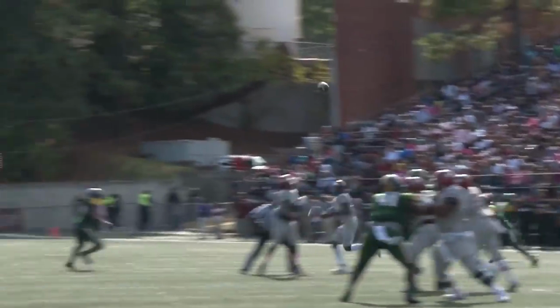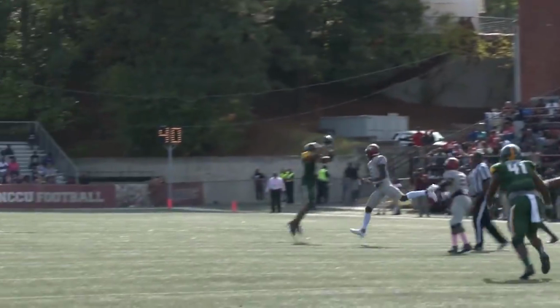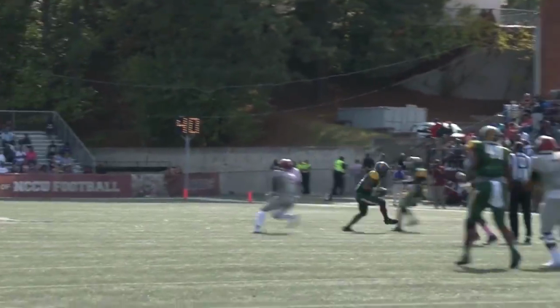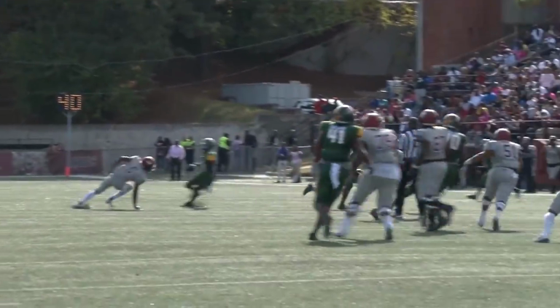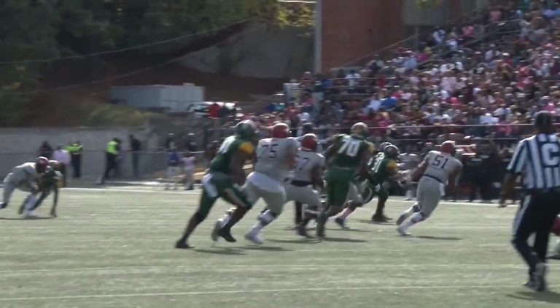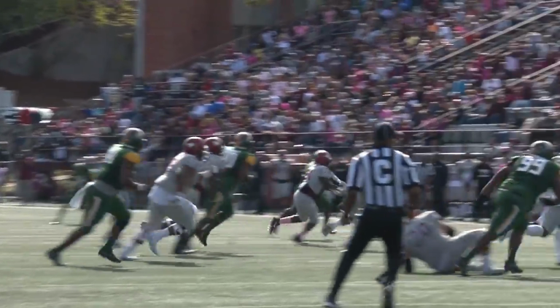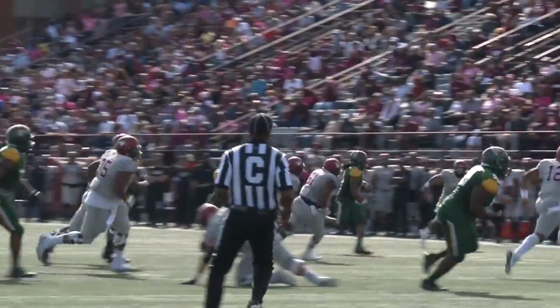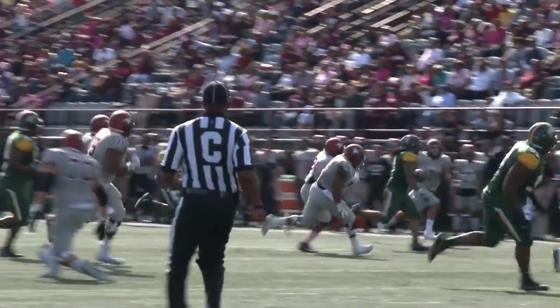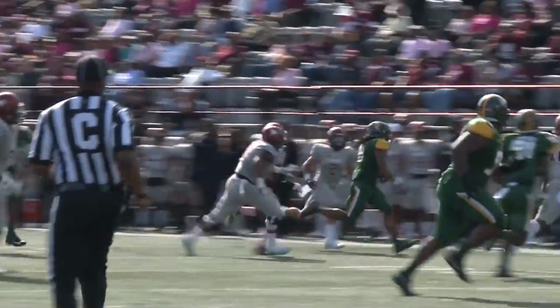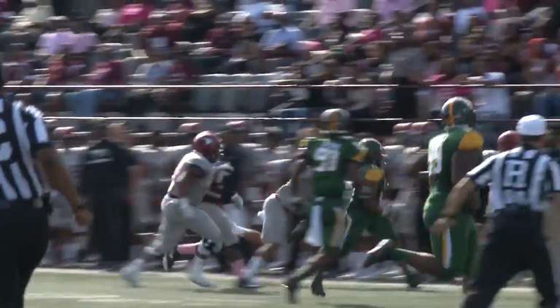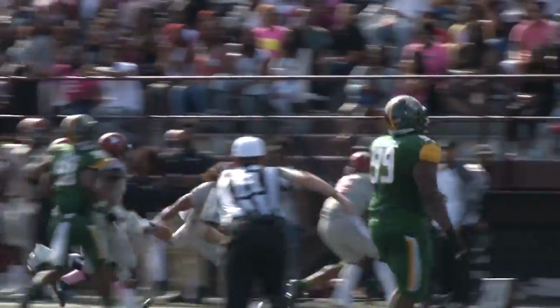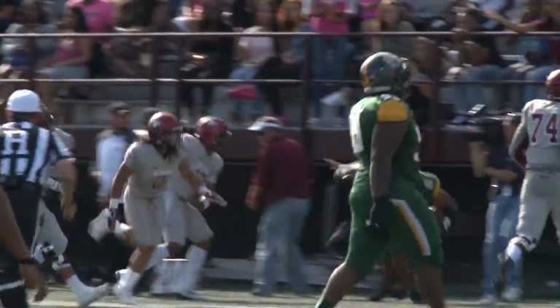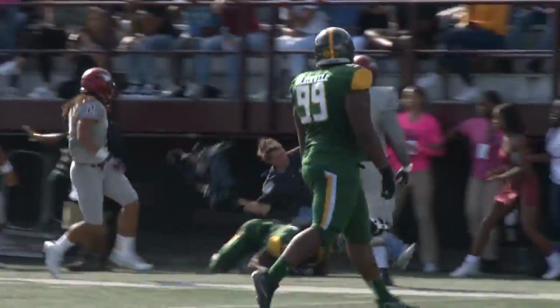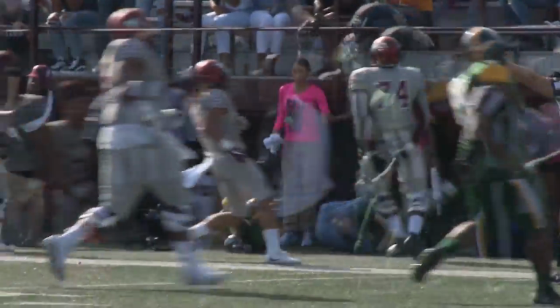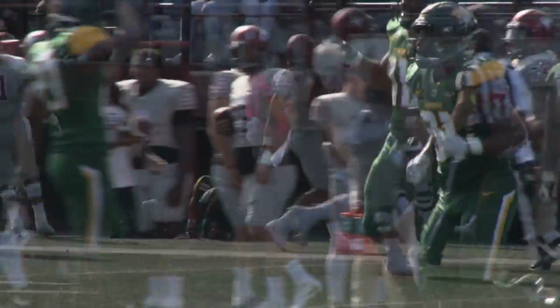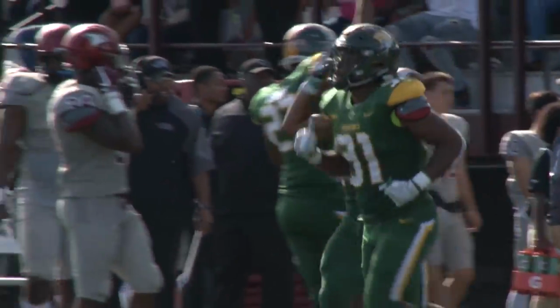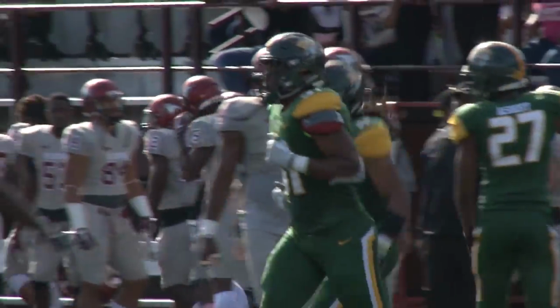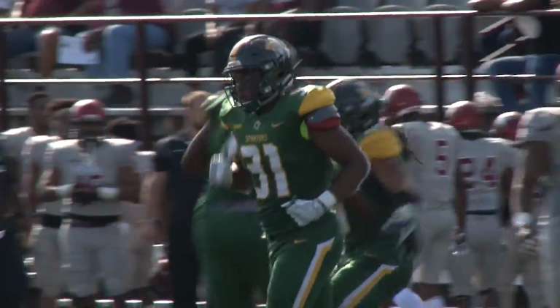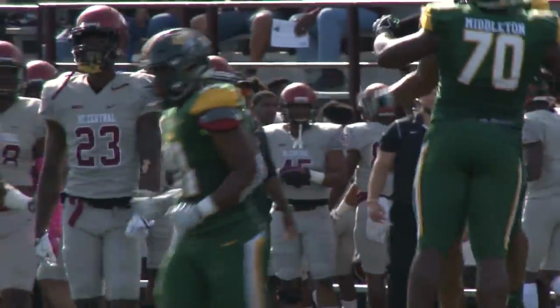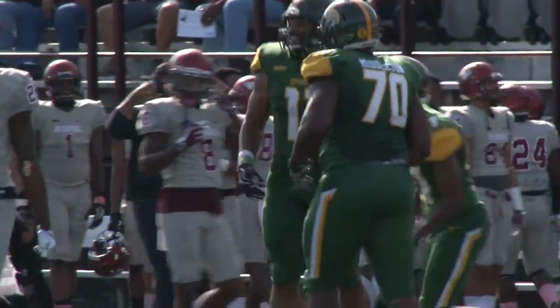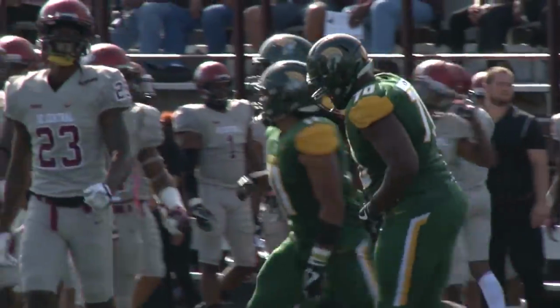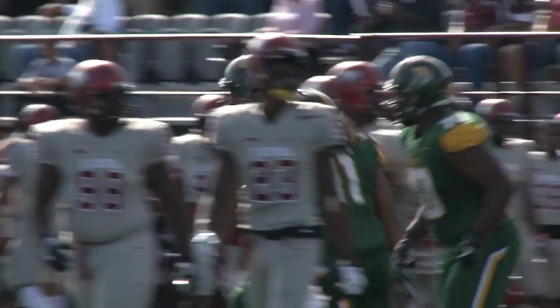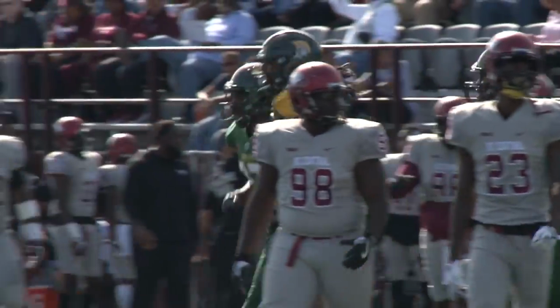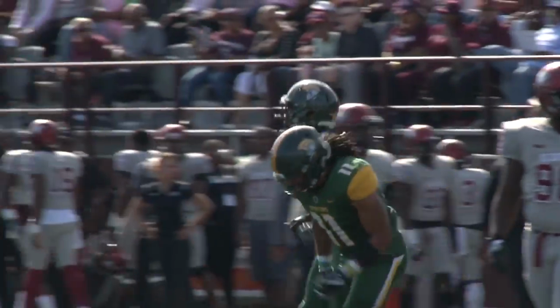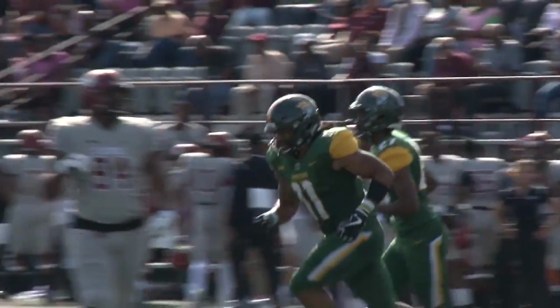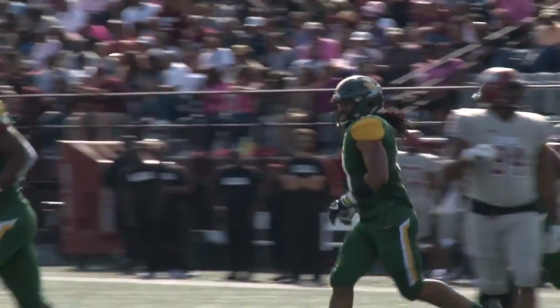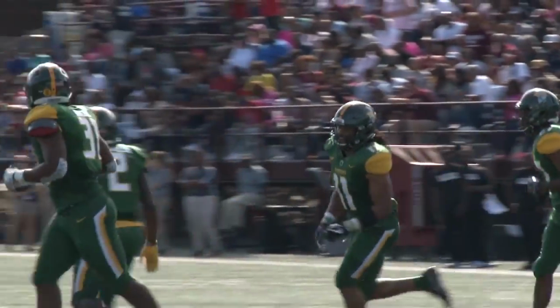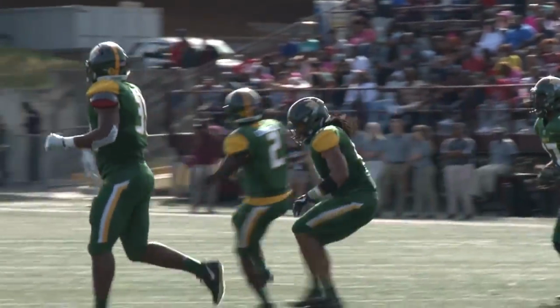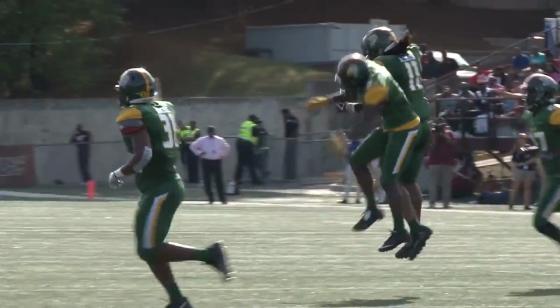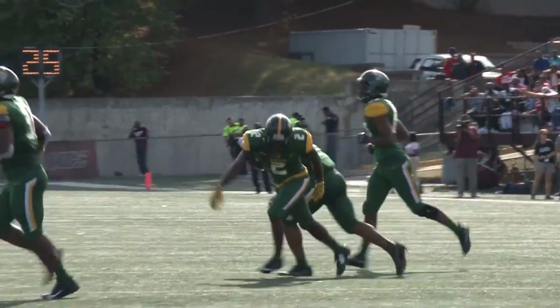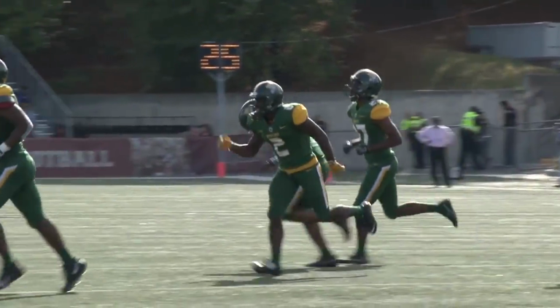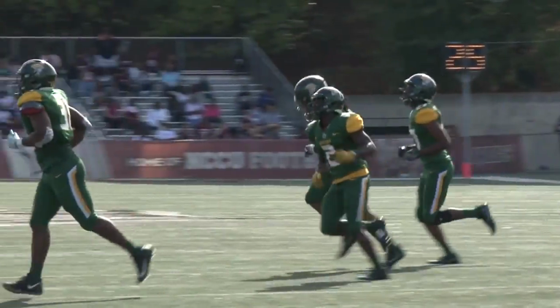Caldwell looking downfield. Pass is going to be intercepted. Anthony Smith steps up and makes the play. Inside the 25, he gets pushed out of bounds. And that's the second turnover of the ball game, and the Spartans will have it deep inside of North Carolina Central territory.